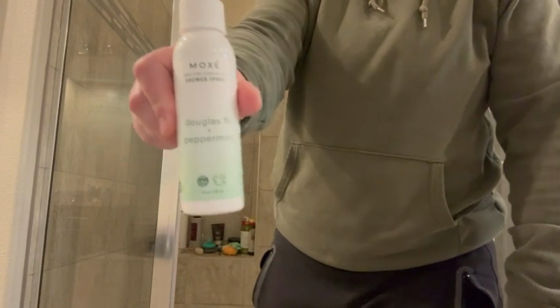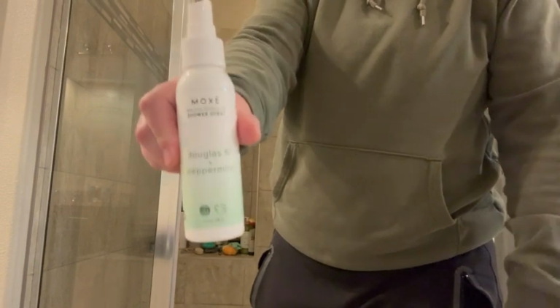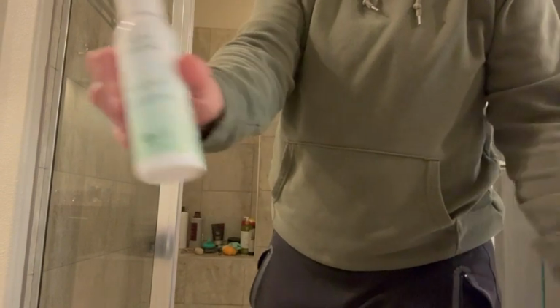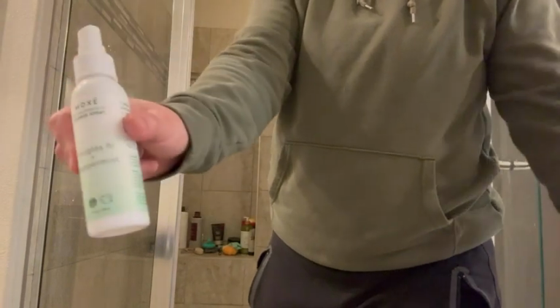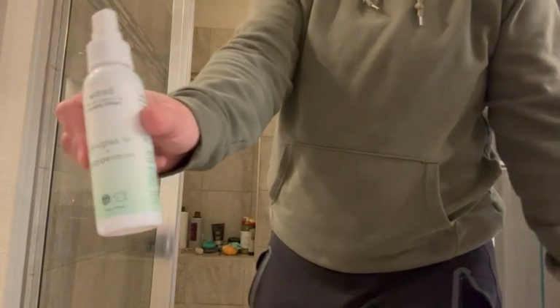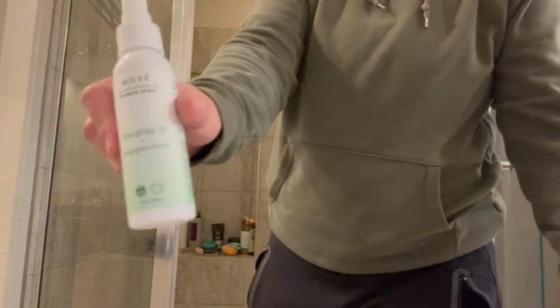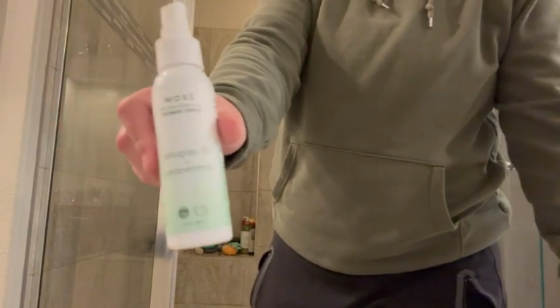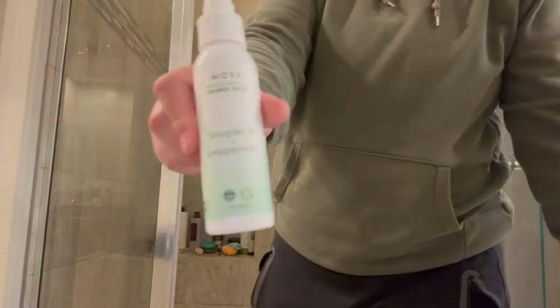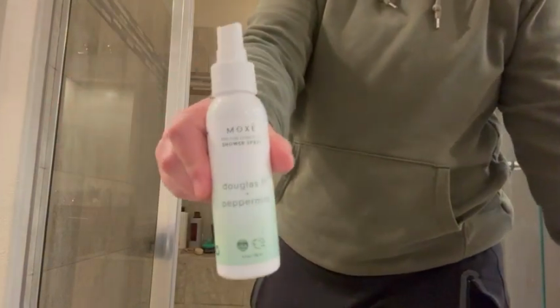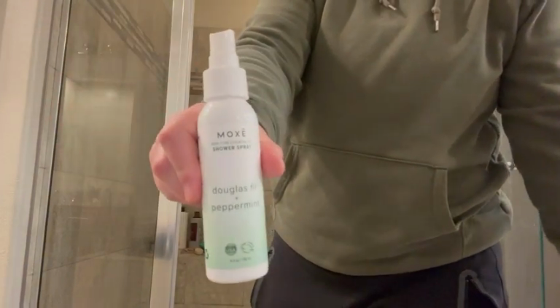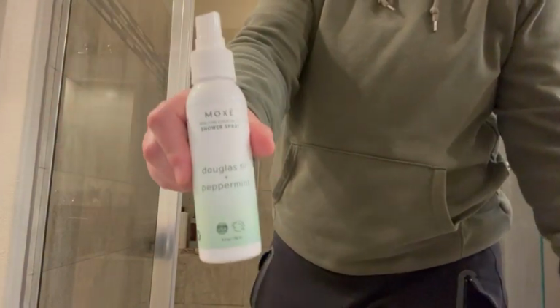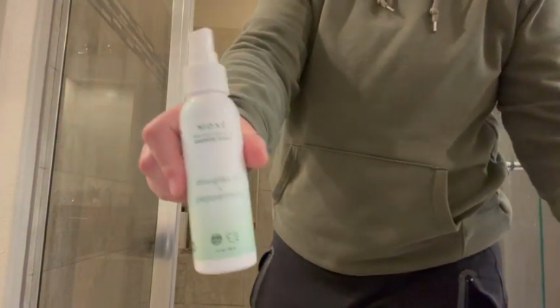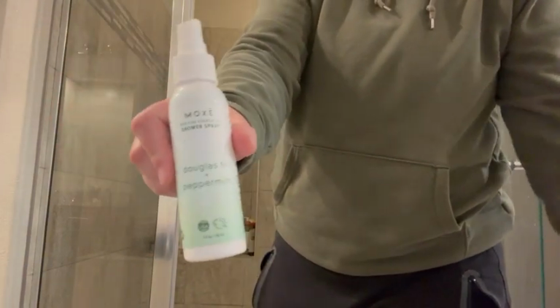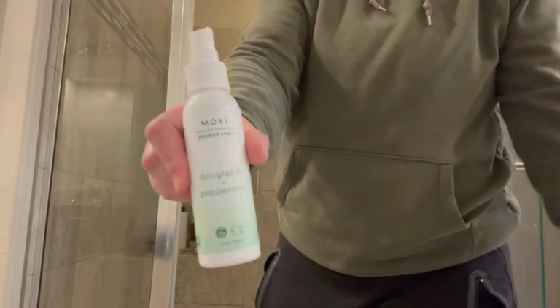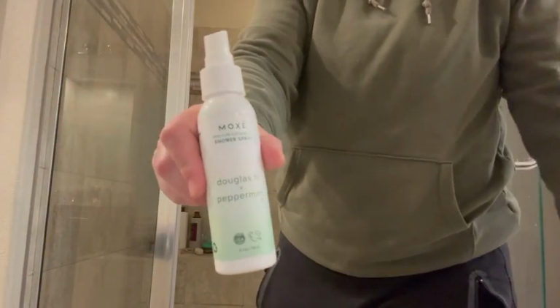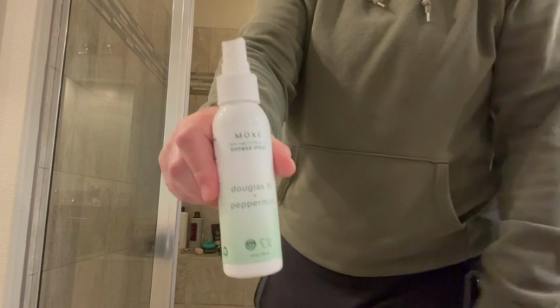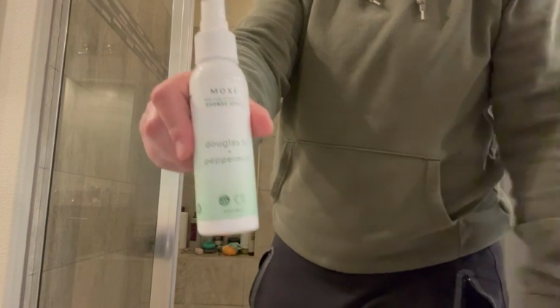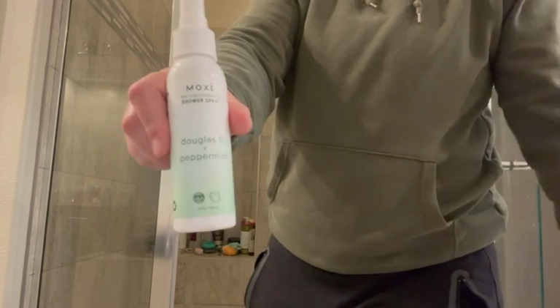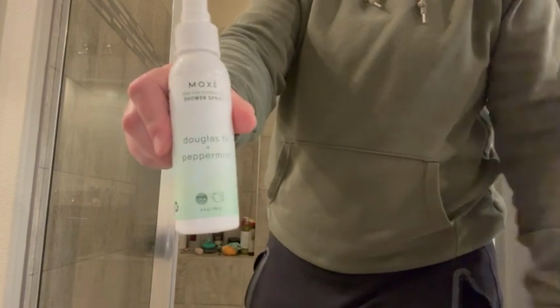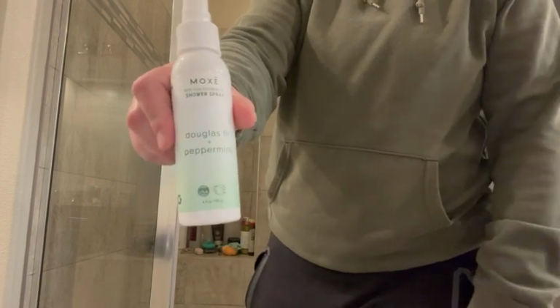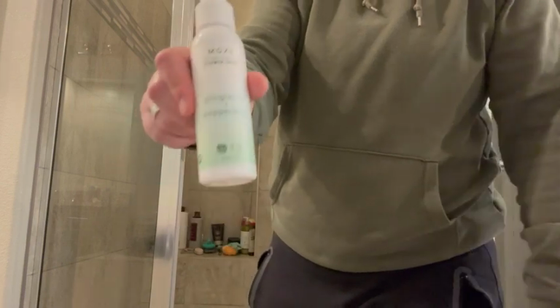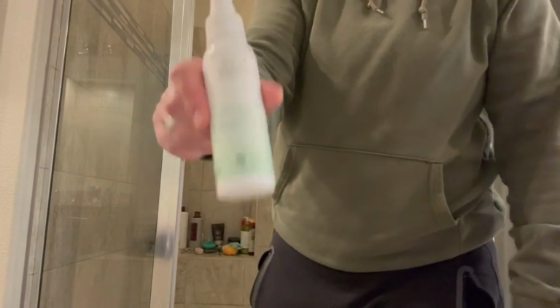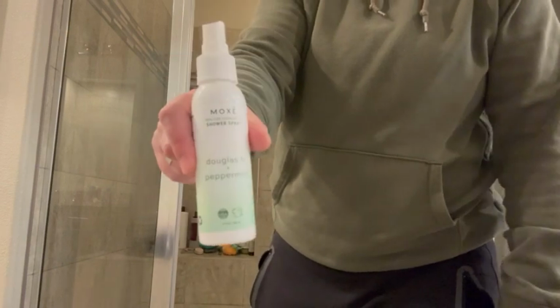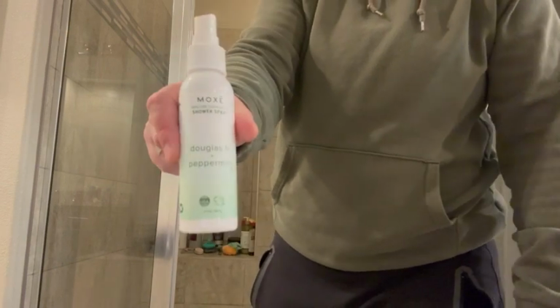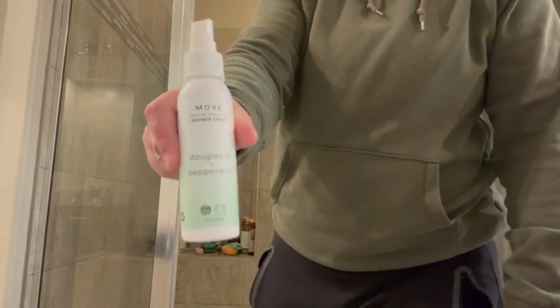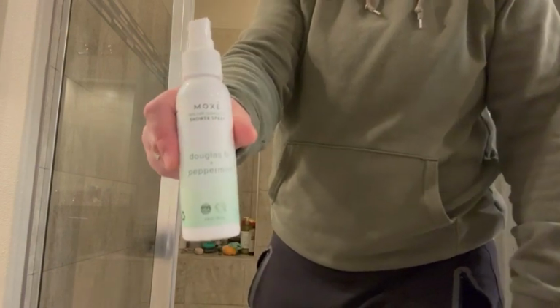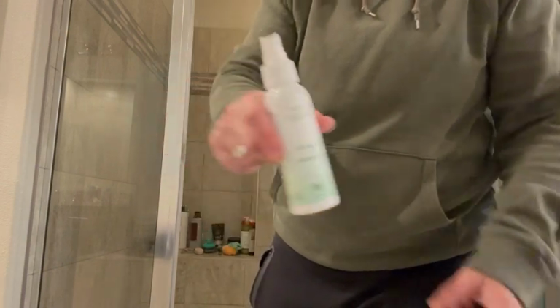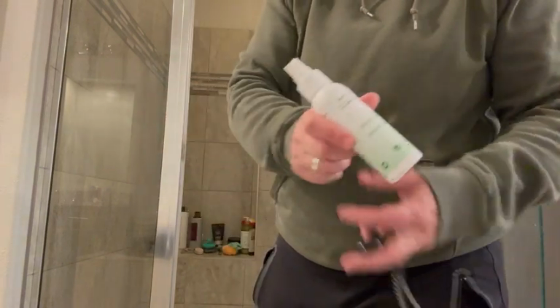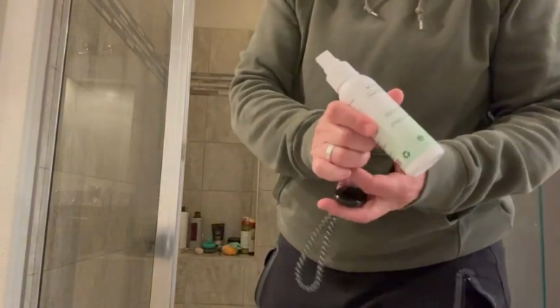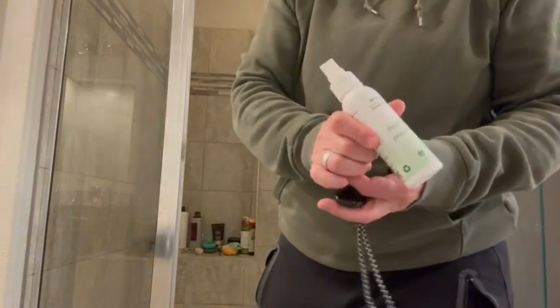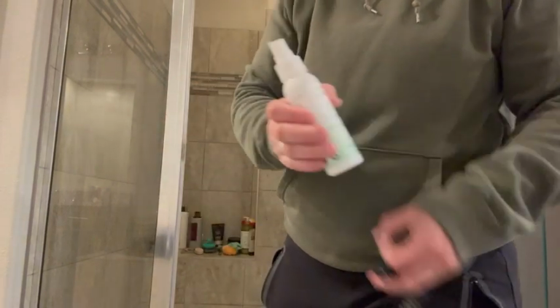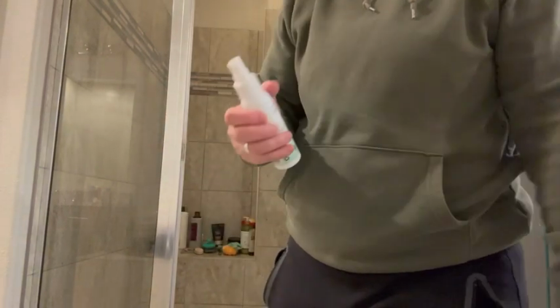It literally transforms your shower into a spa. It's made in the United States, it's cruelty free, and it's super simple.